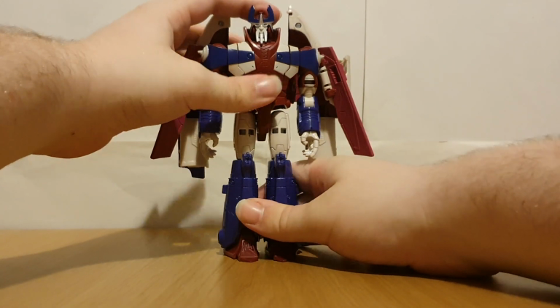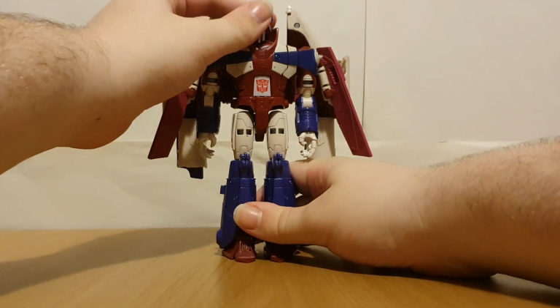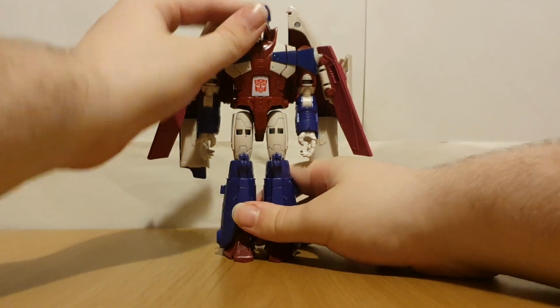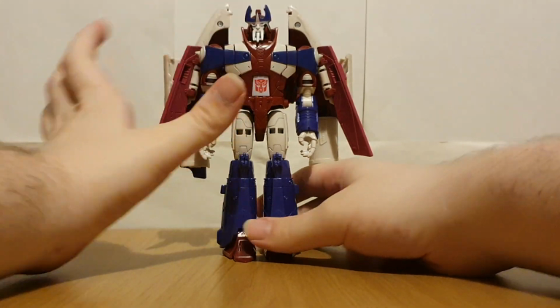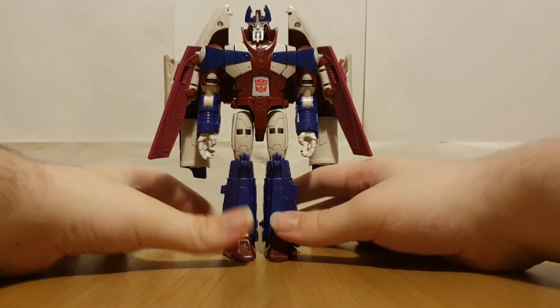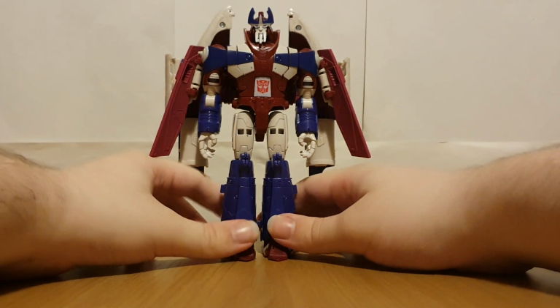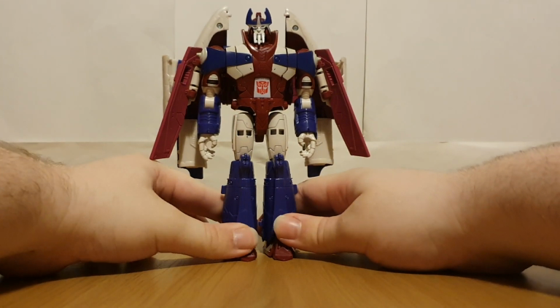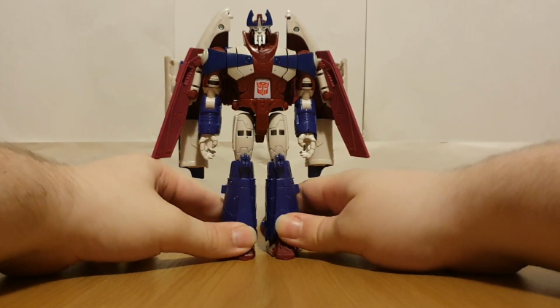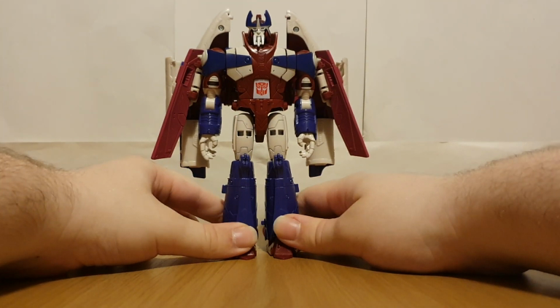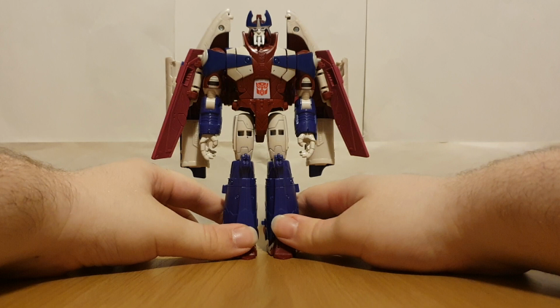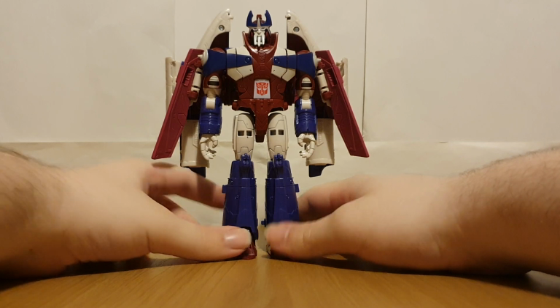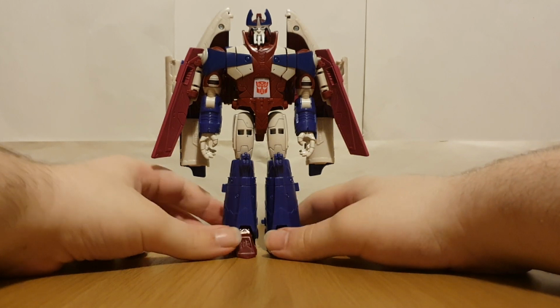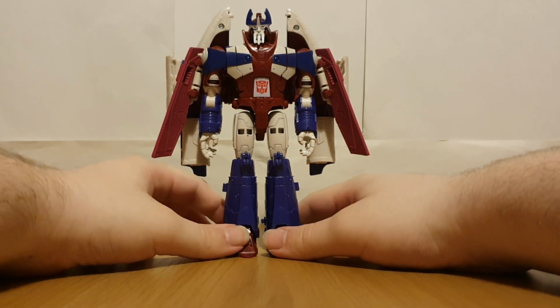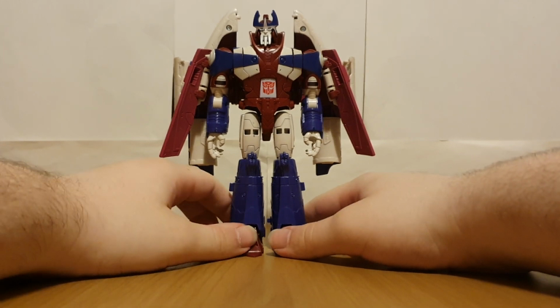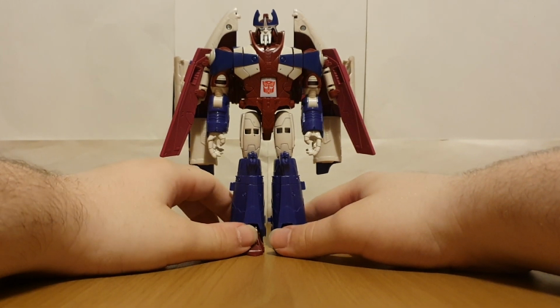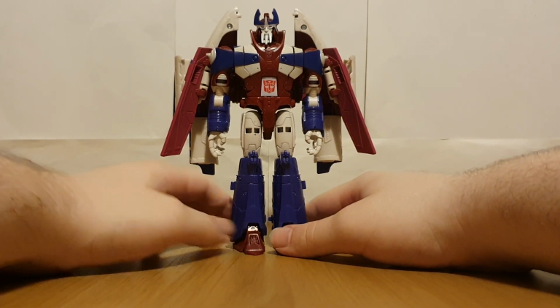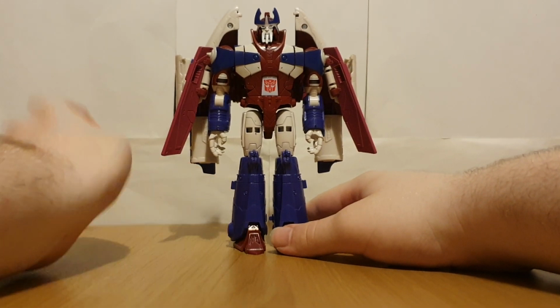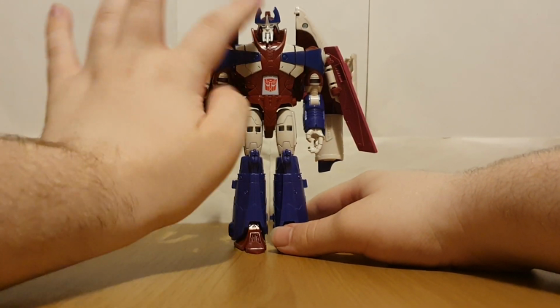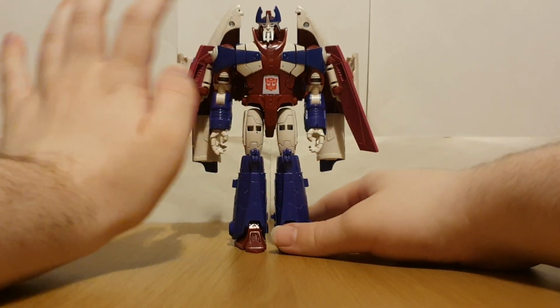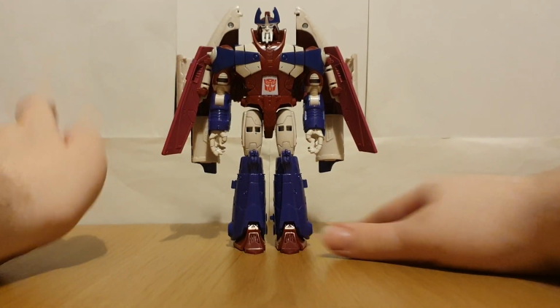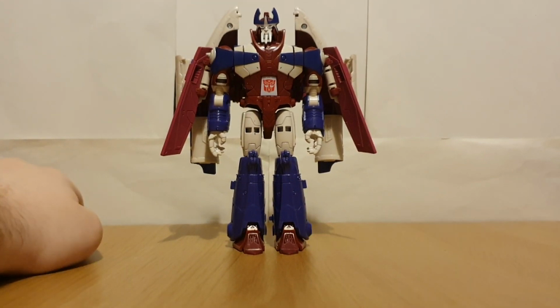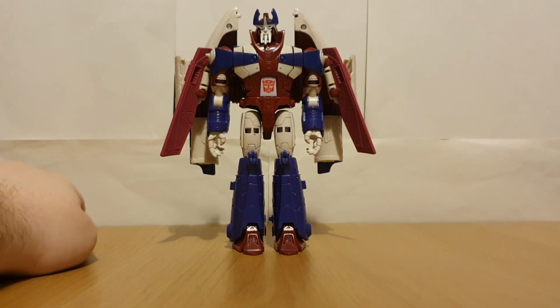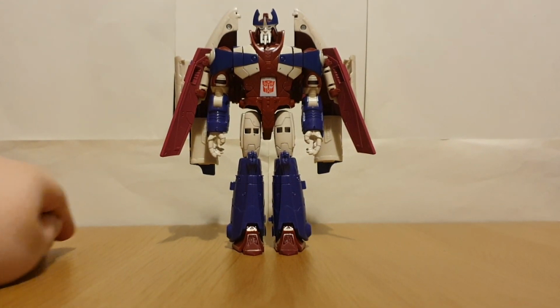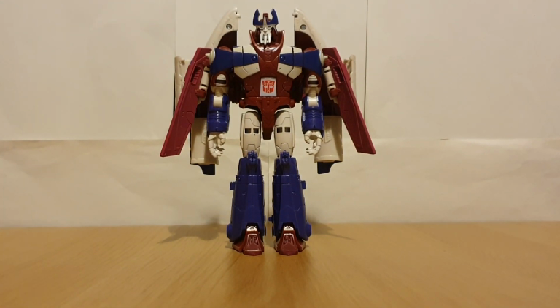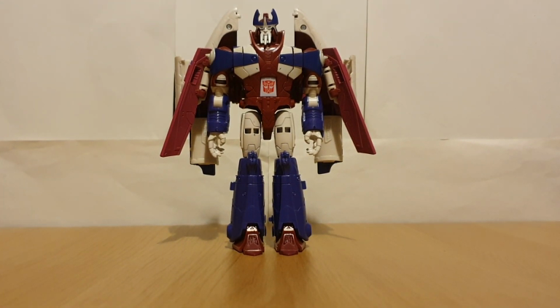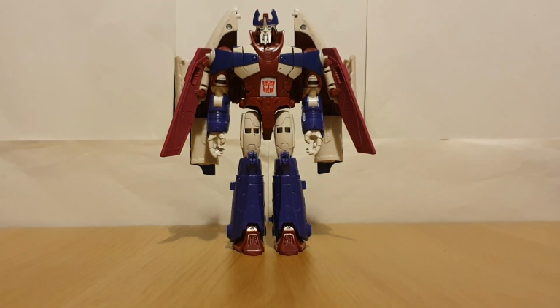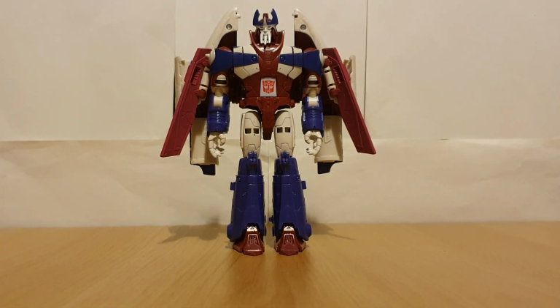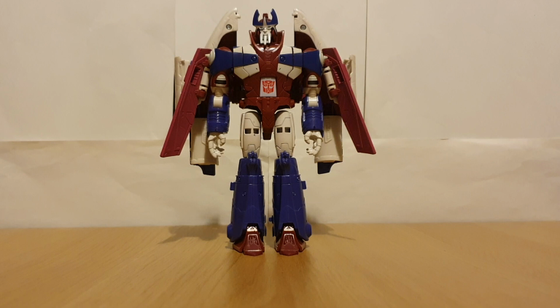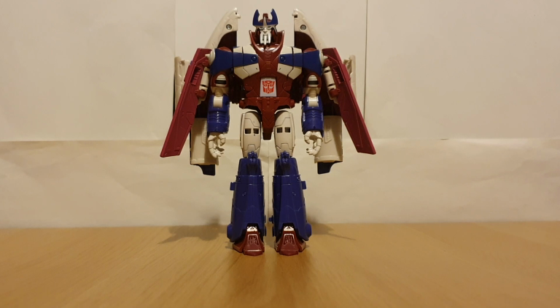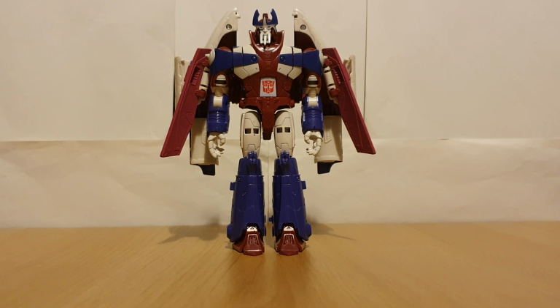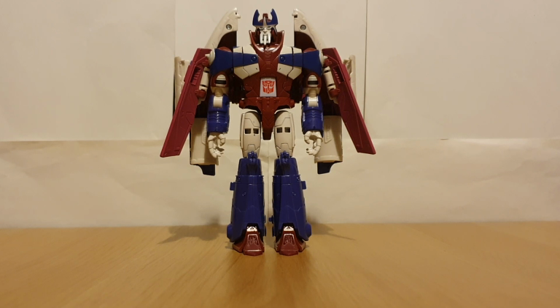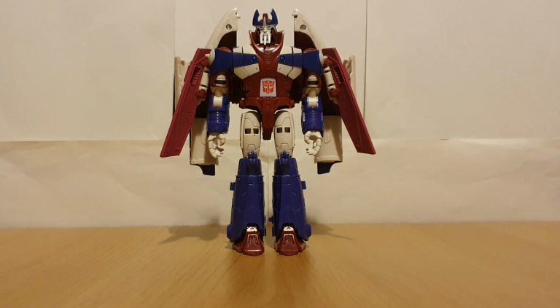It's sort of a fun transformation, but it can get a bit fiddly at times if you don't know what you're doing — especially with the head section.